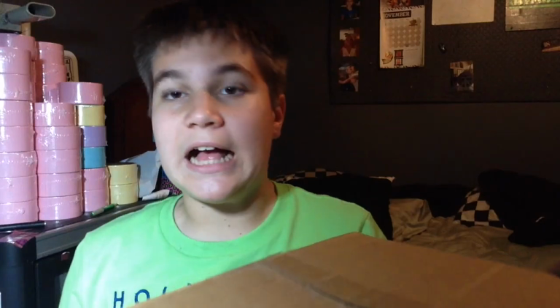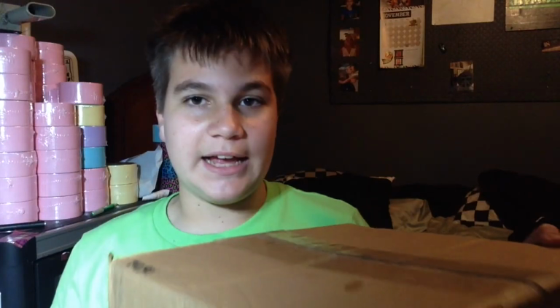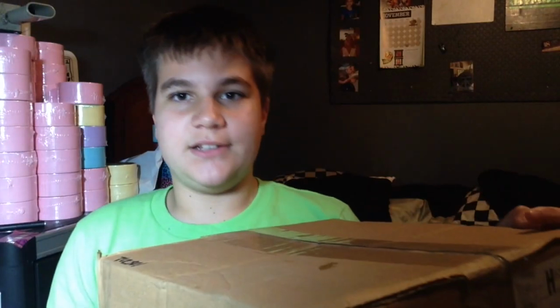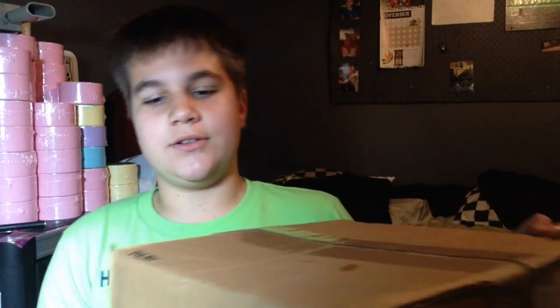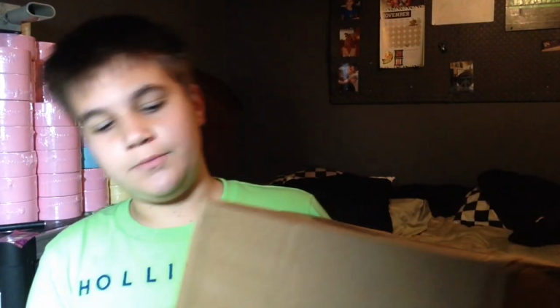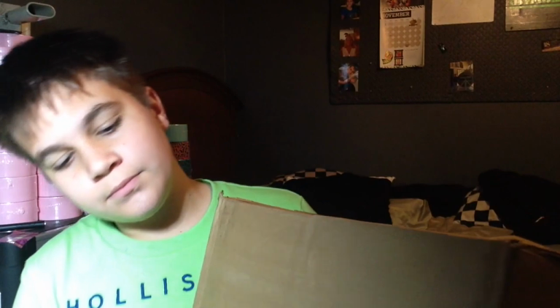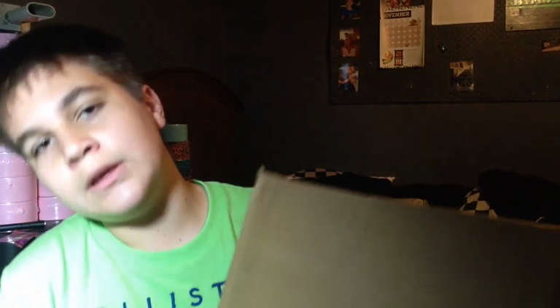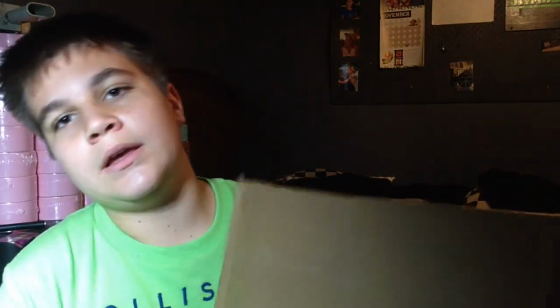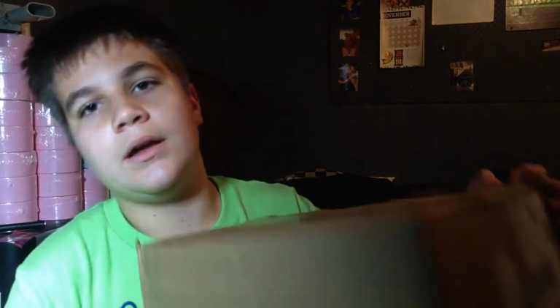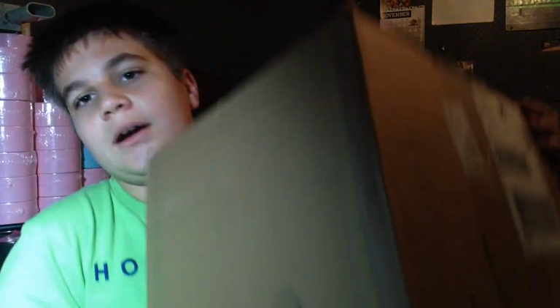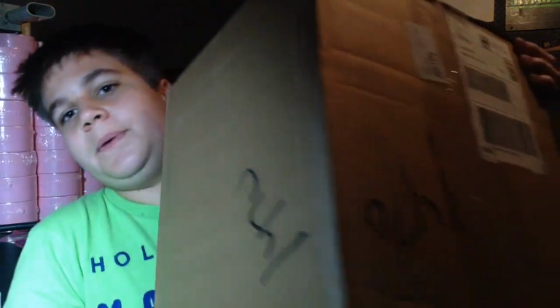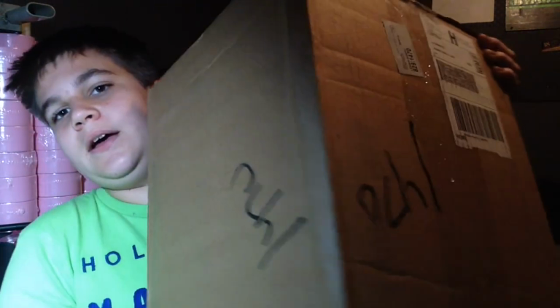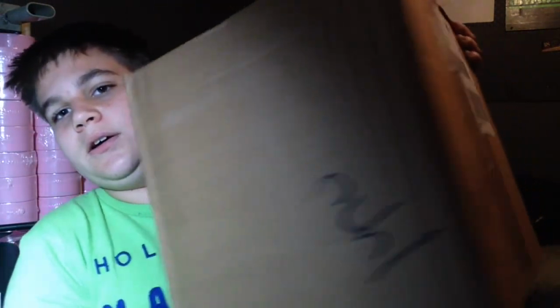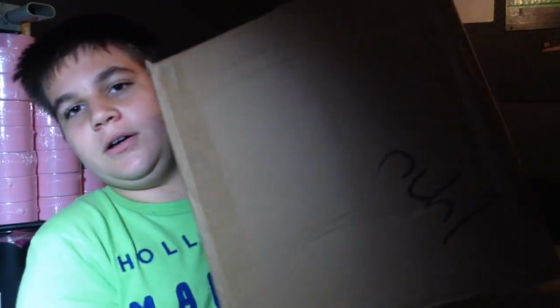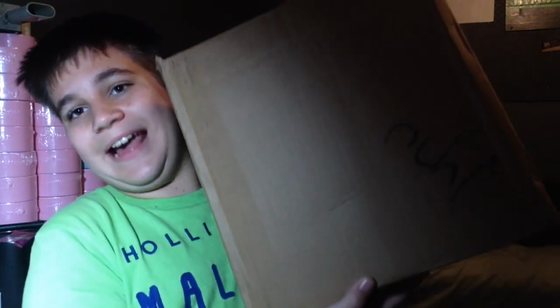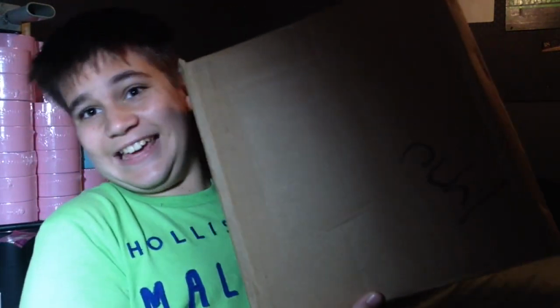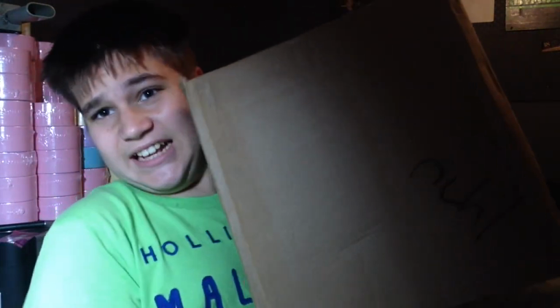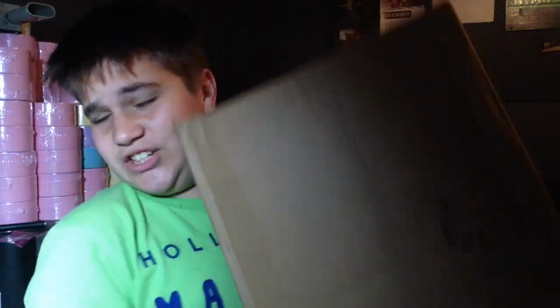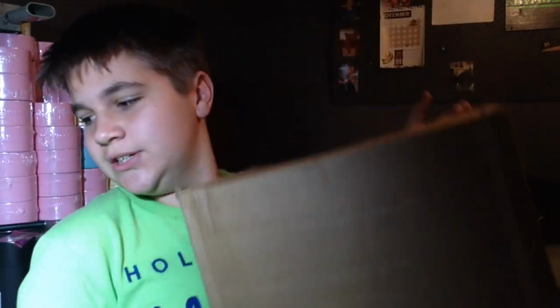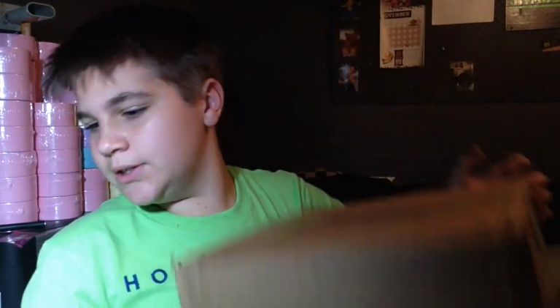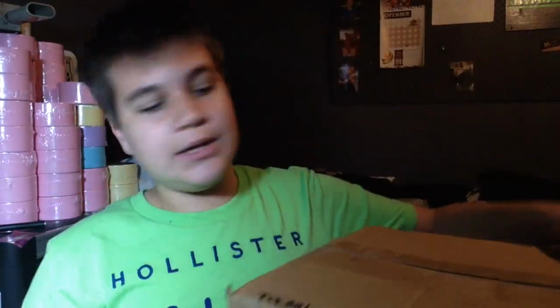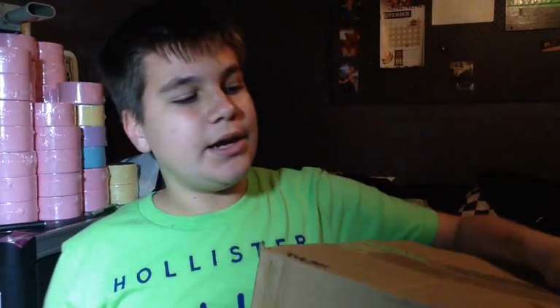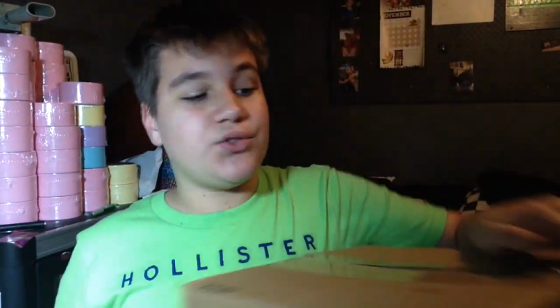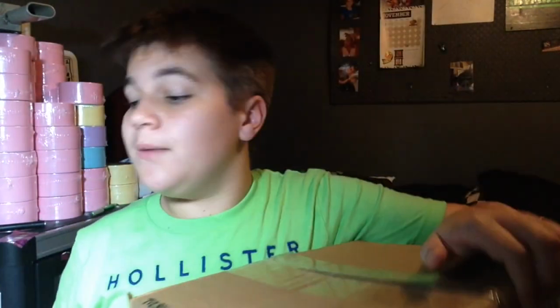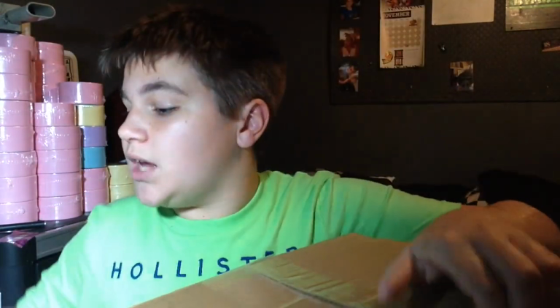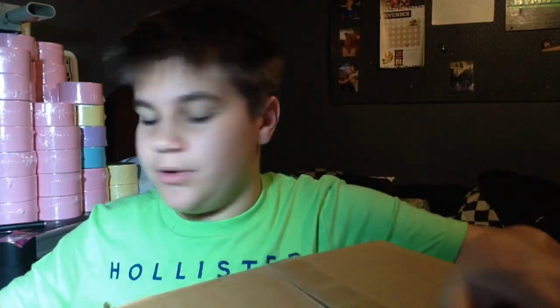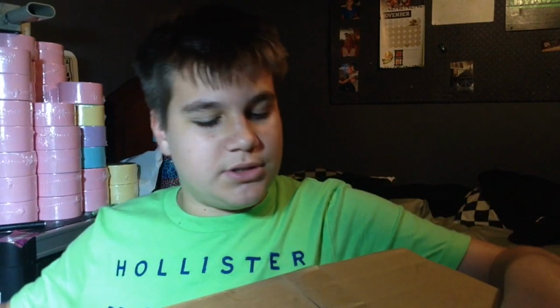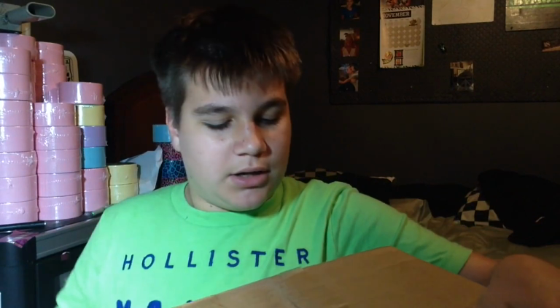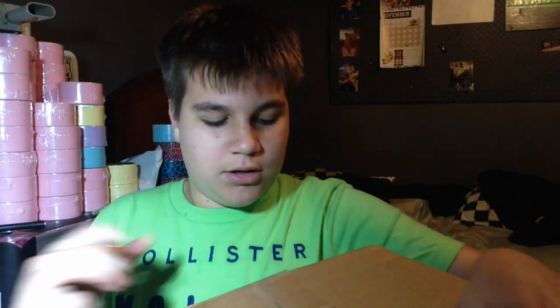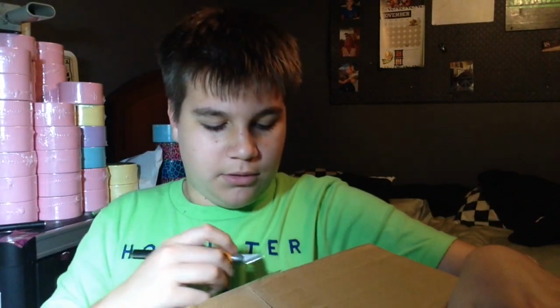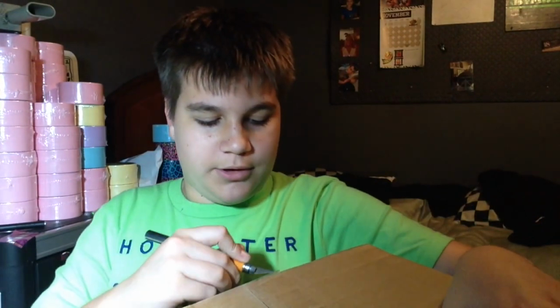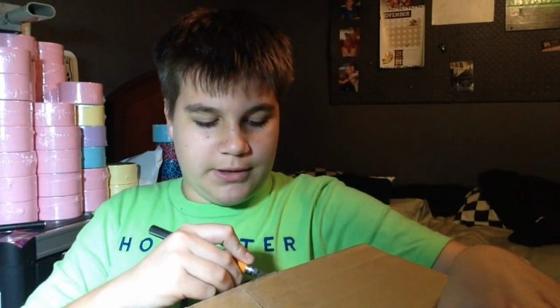Hi guys, so I got a package. It is from tapebrothers.com — I ordered it.